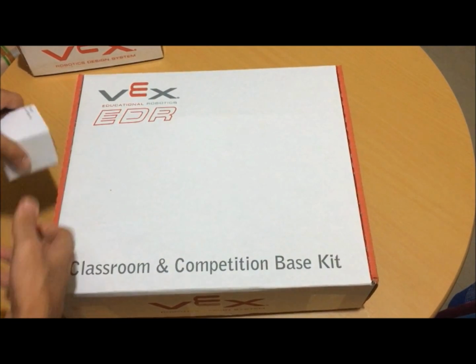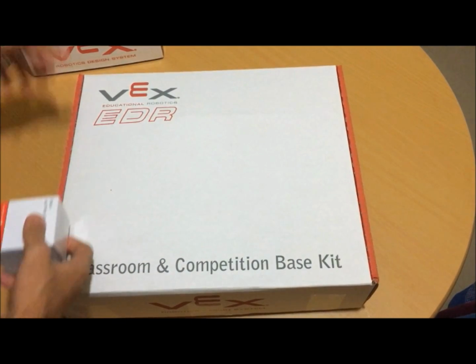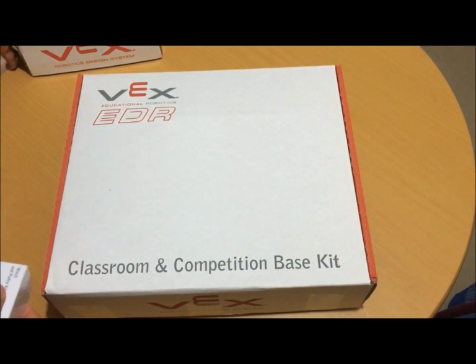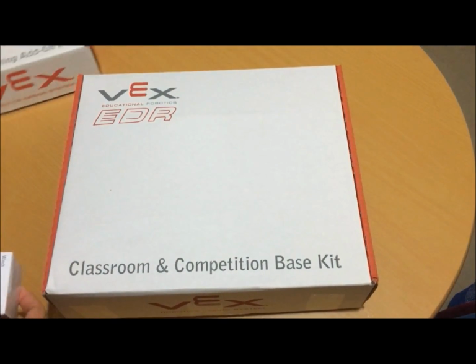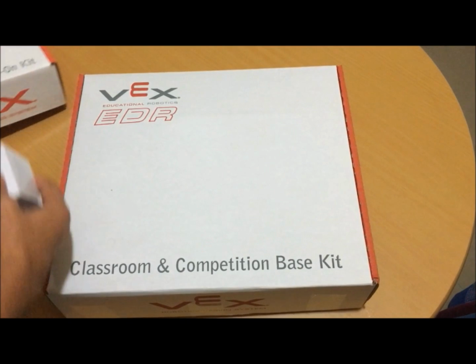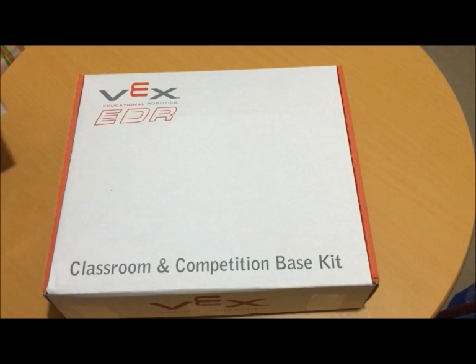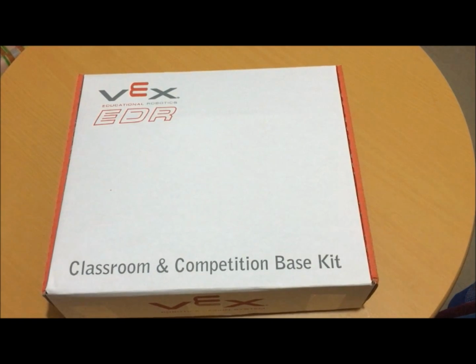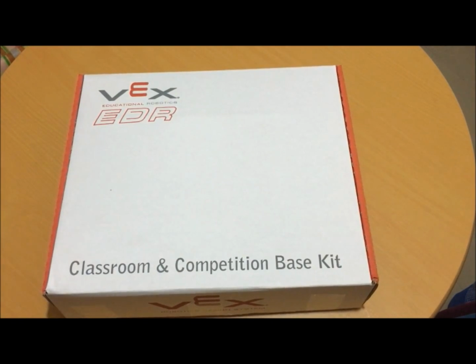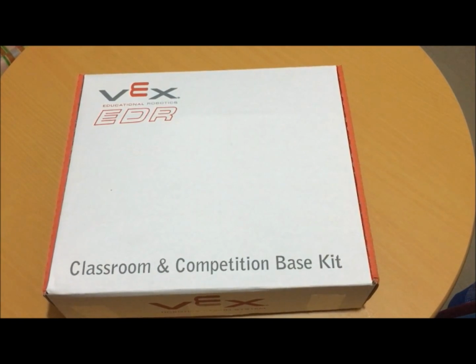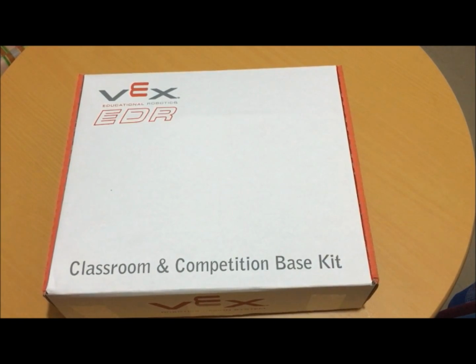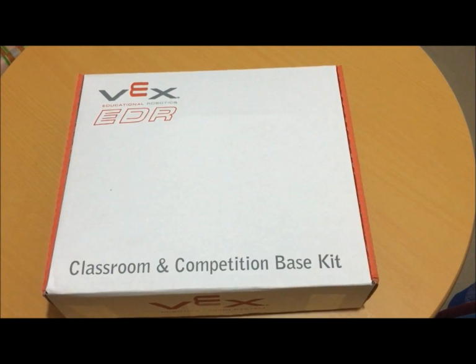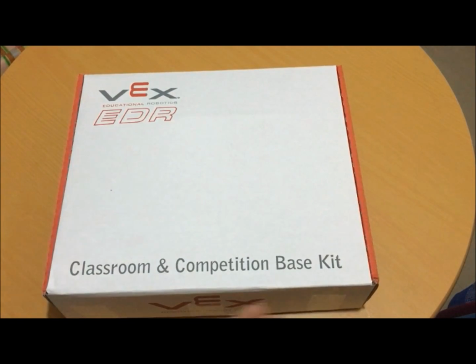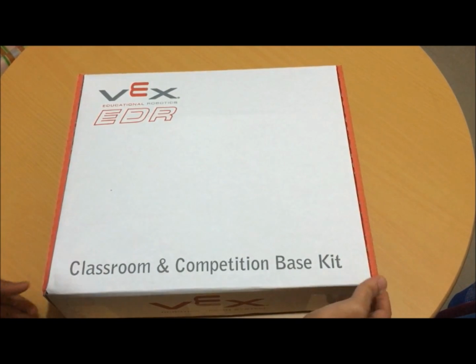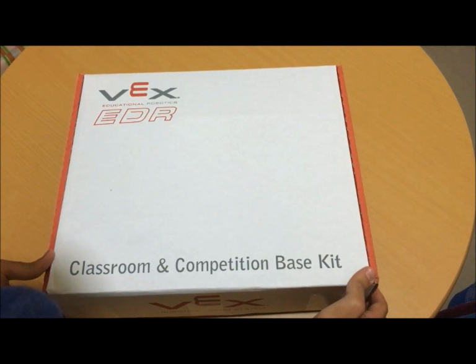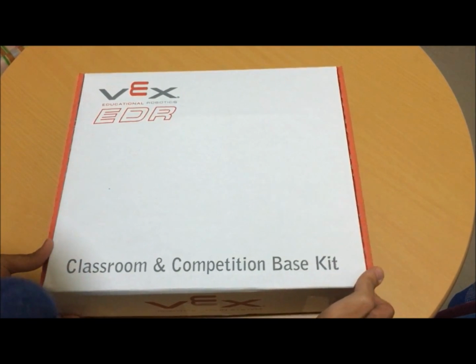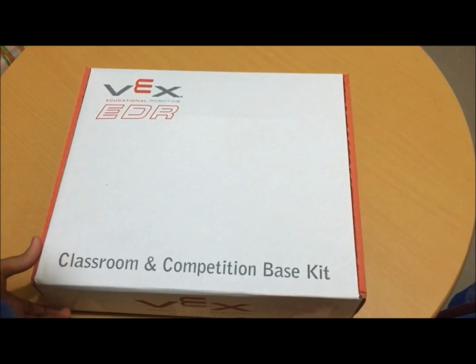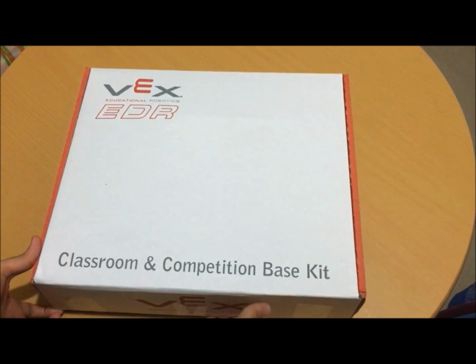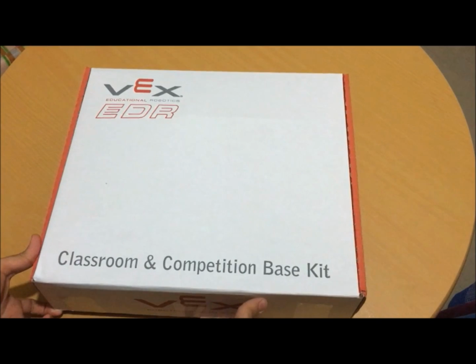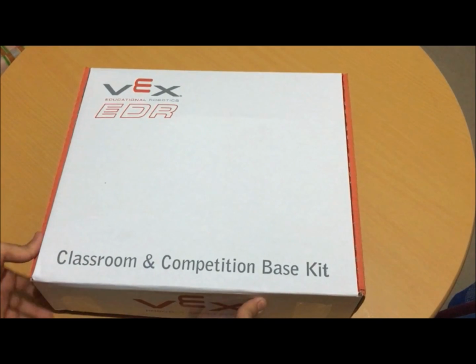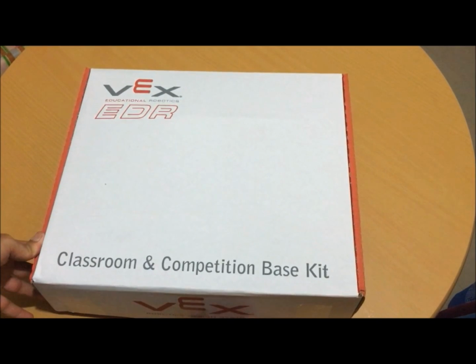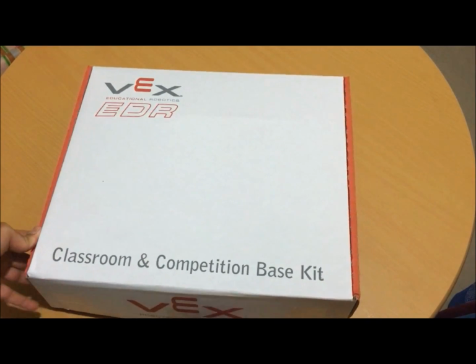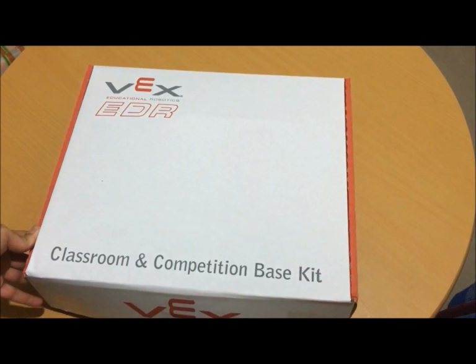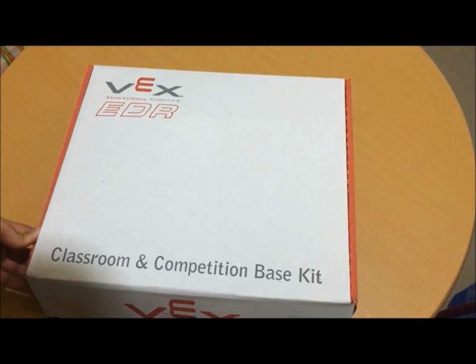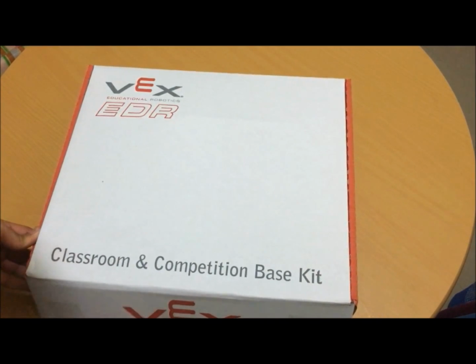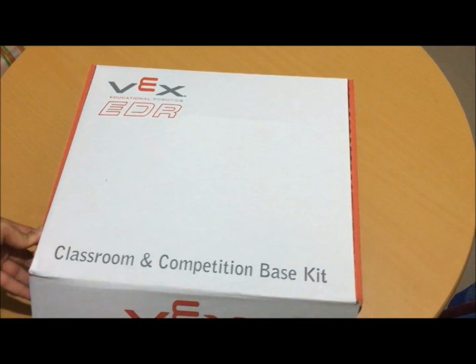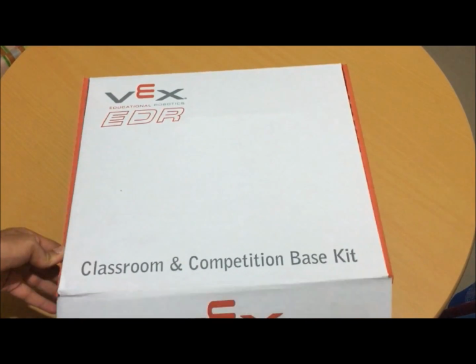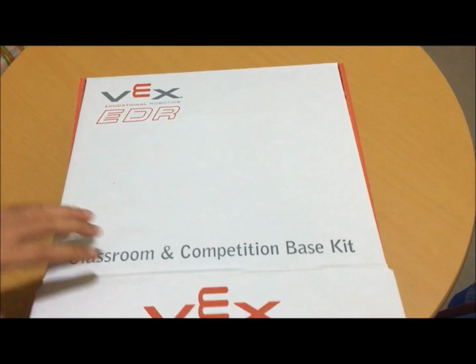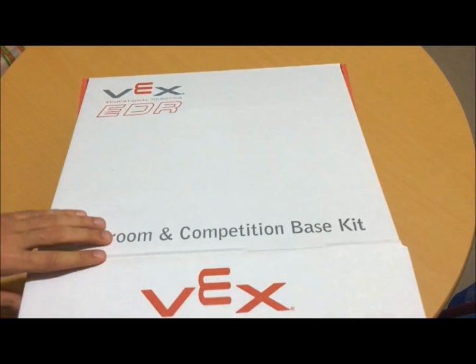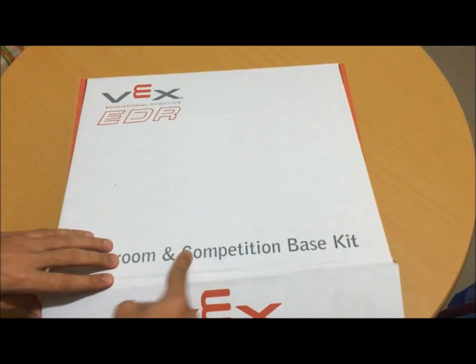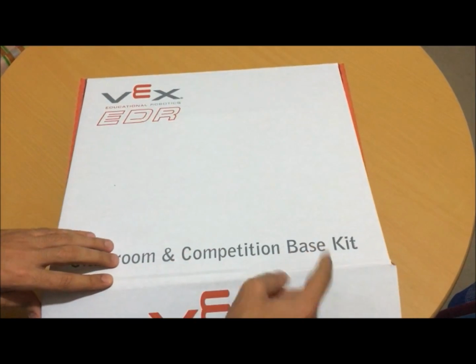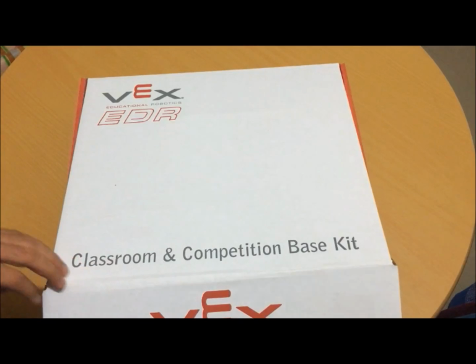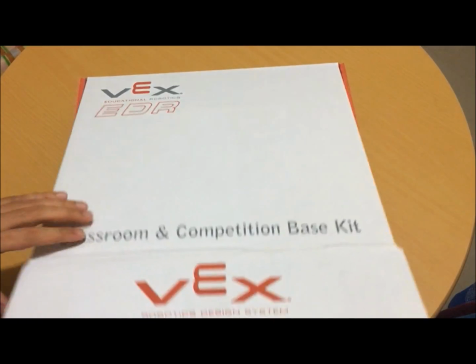In this video we will start with the kit and we will see how it works. We will start with the competition base kit.